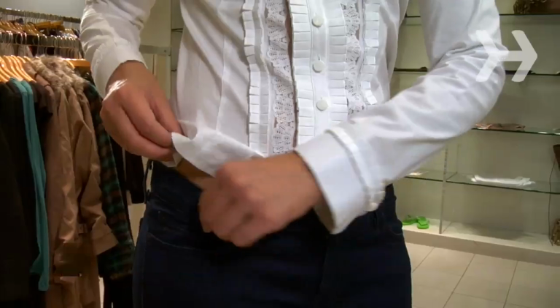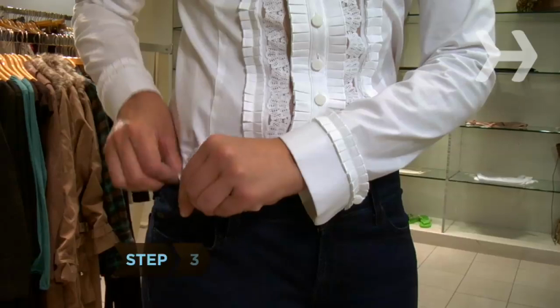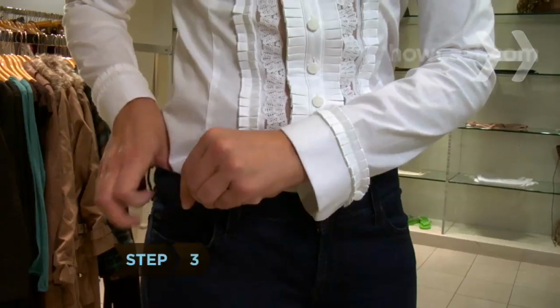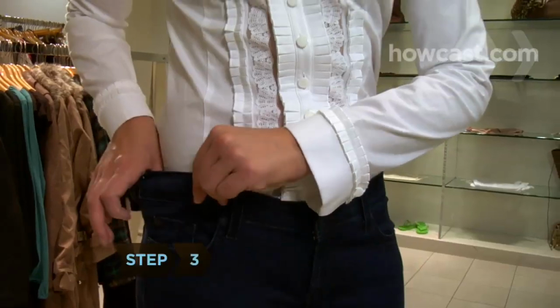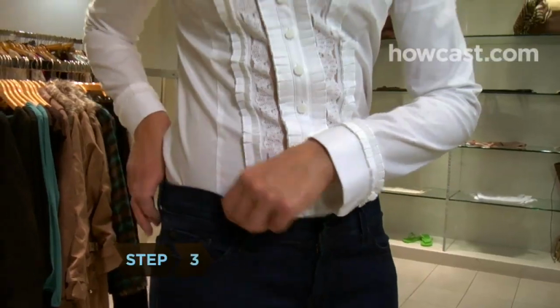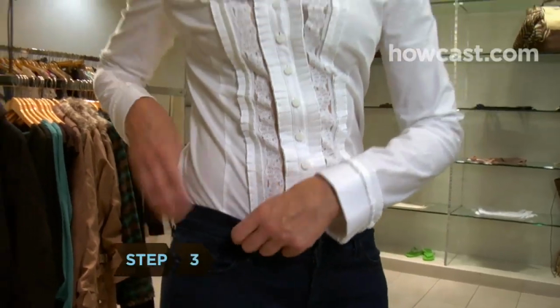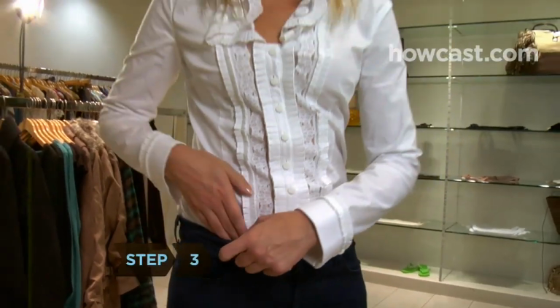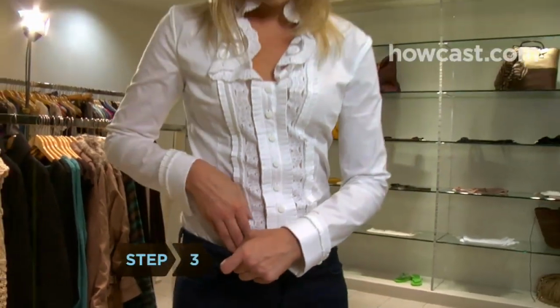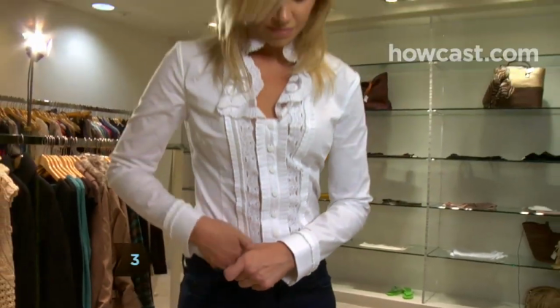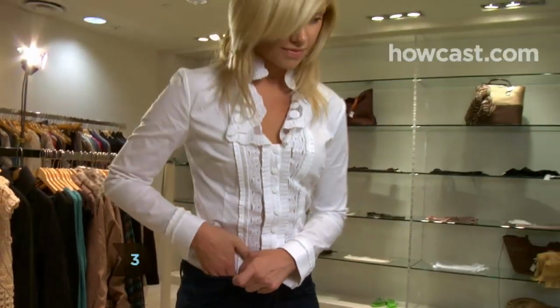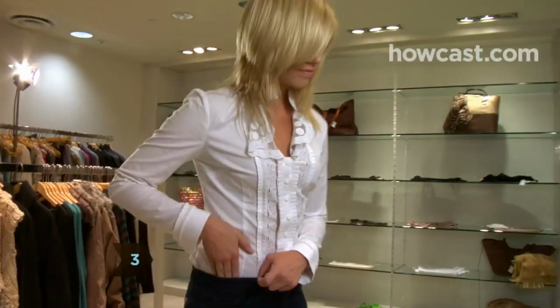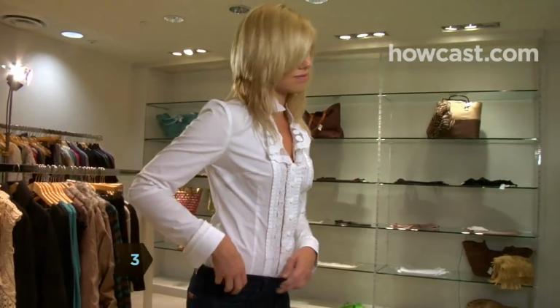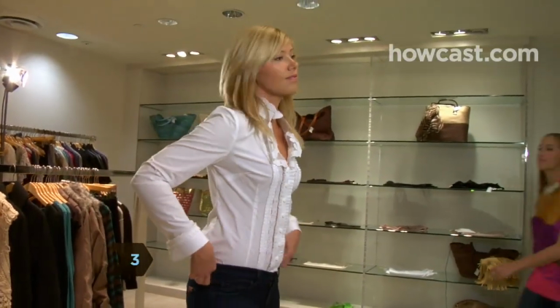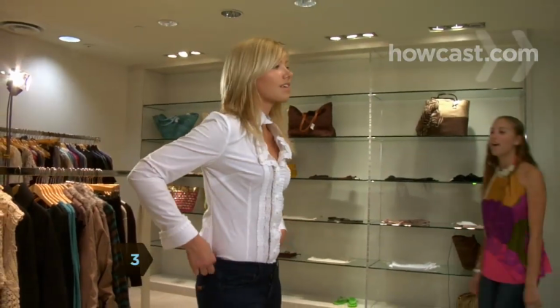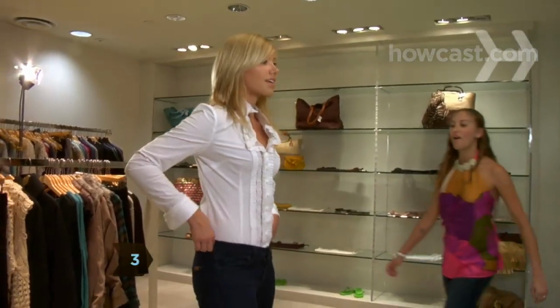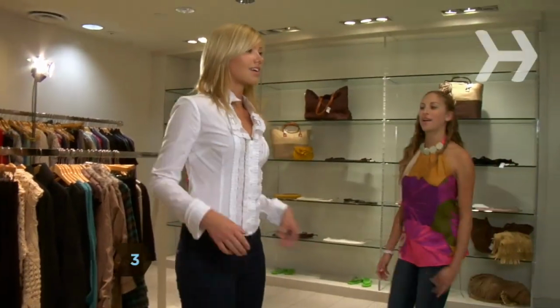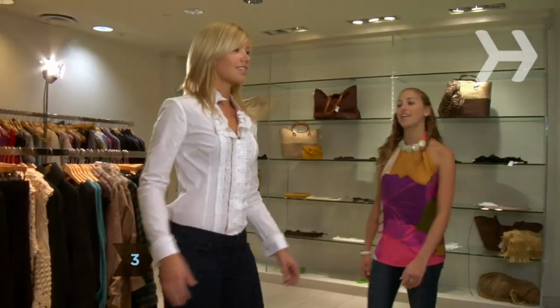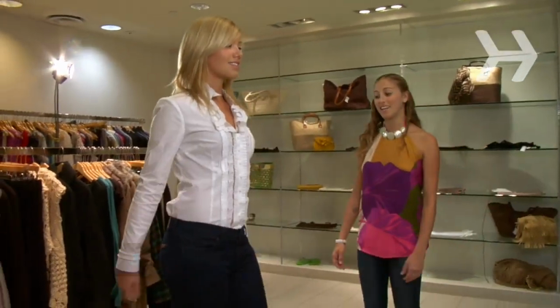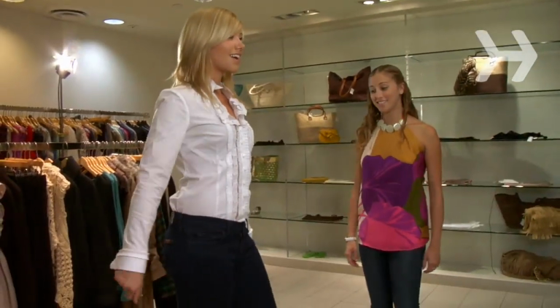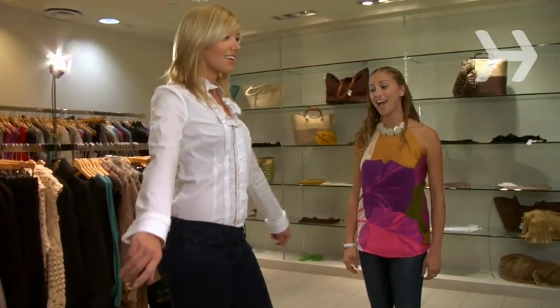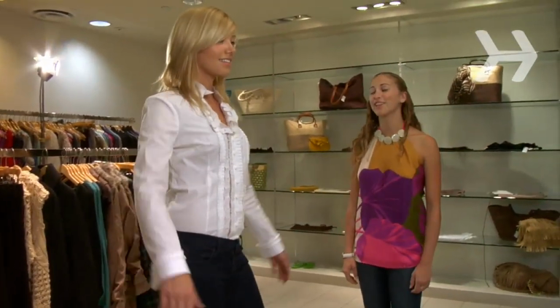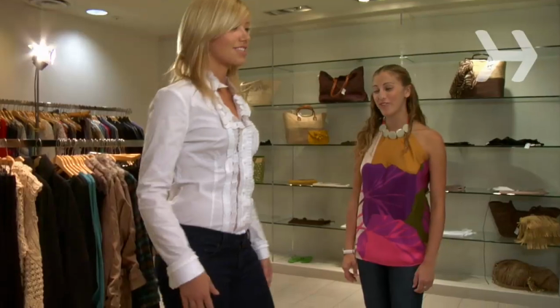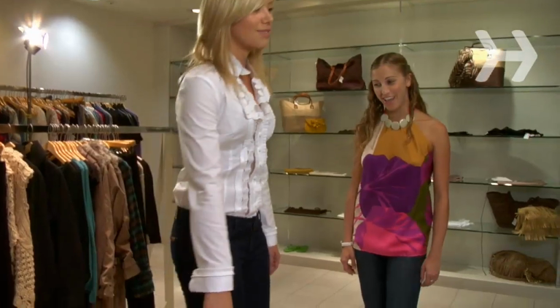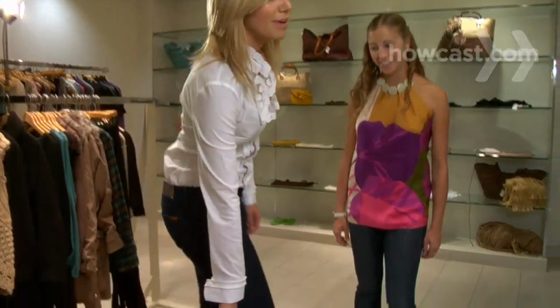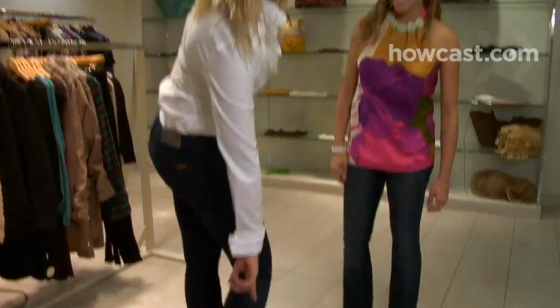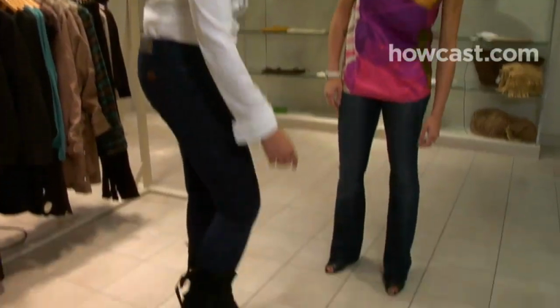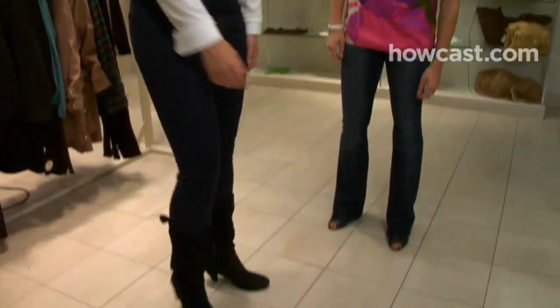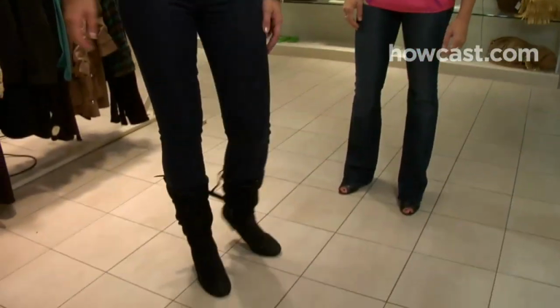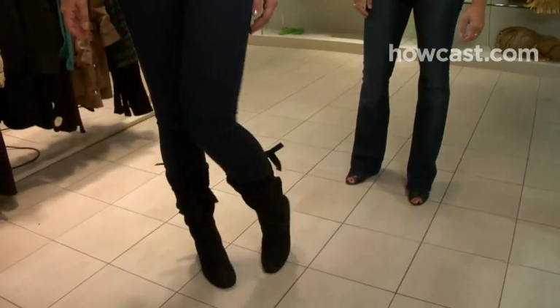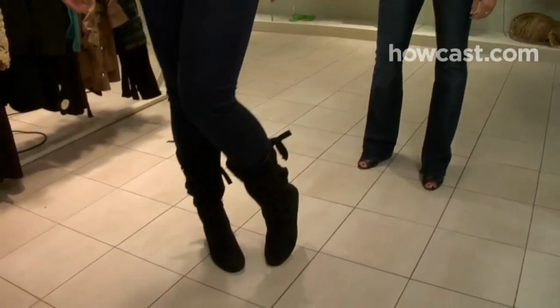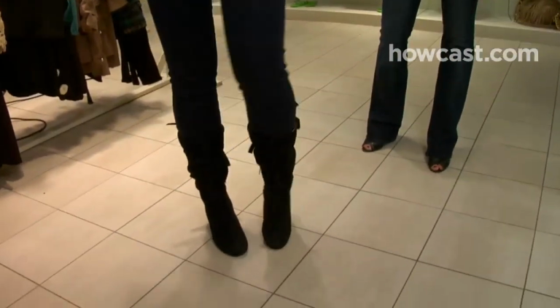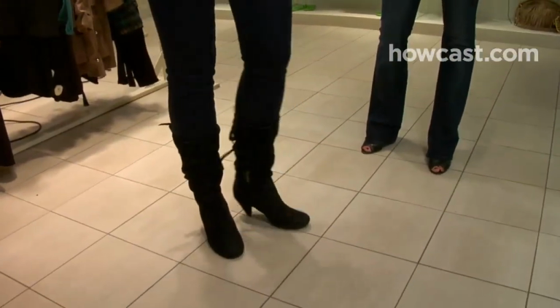Step 3. Tuck shirts into pants to create a visual break between your legs and your torso. Tucking pants into boots also looks good on tall women.